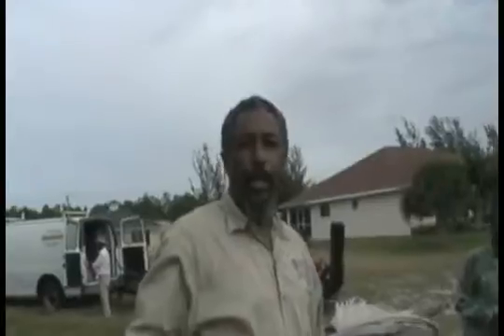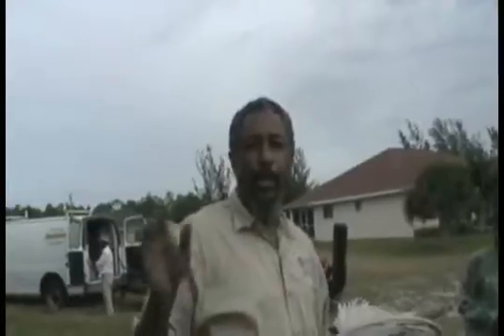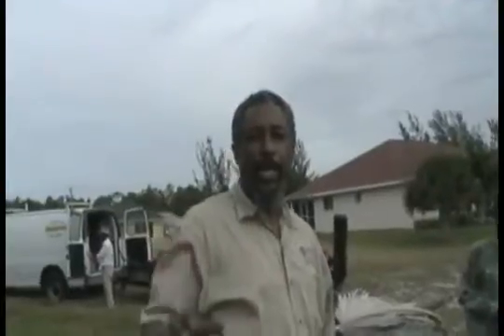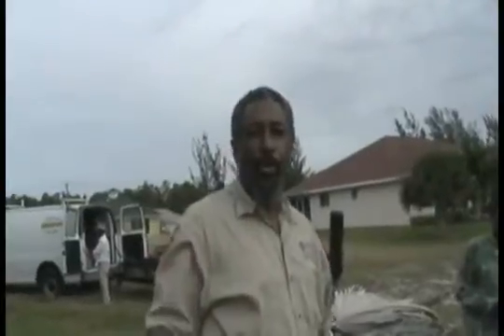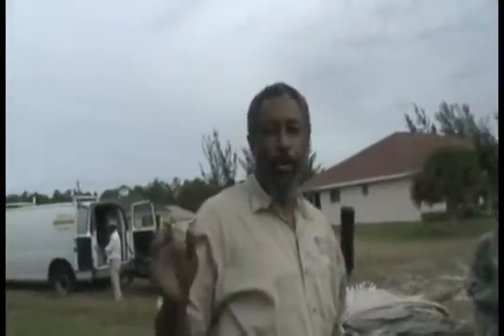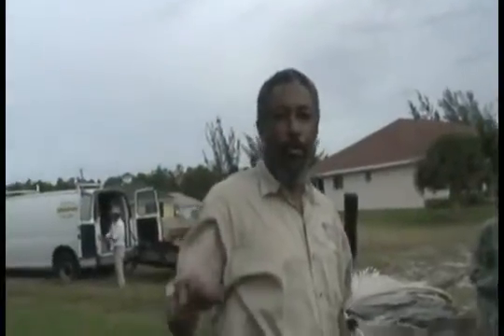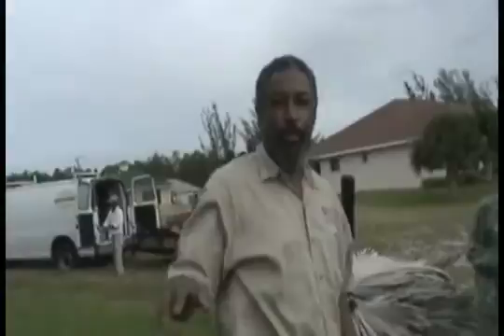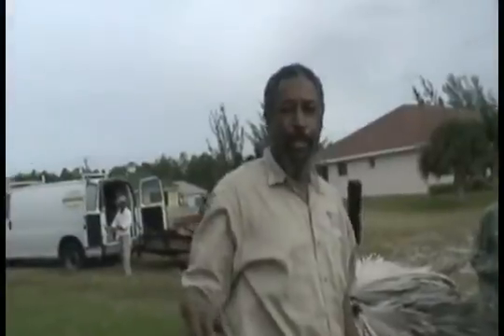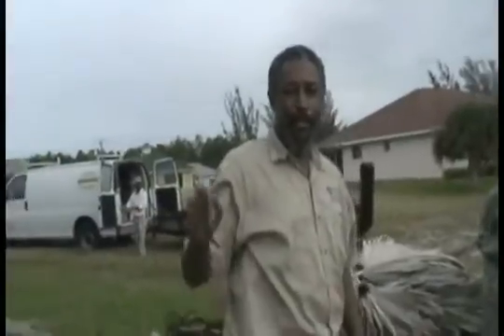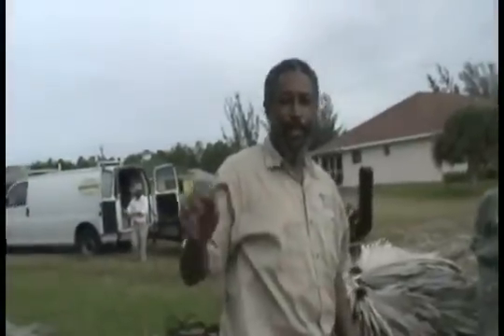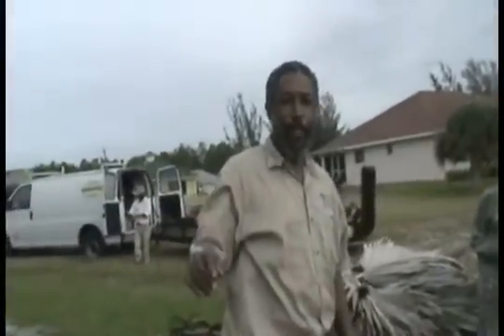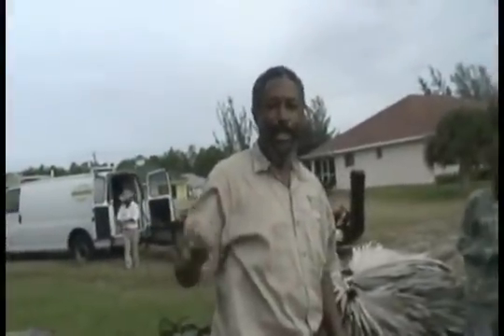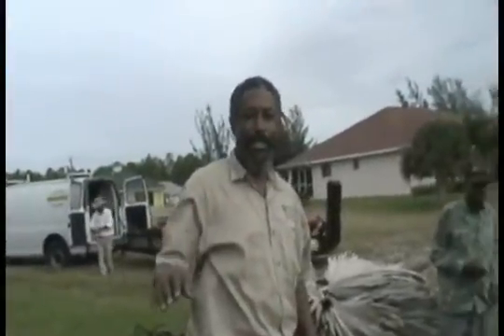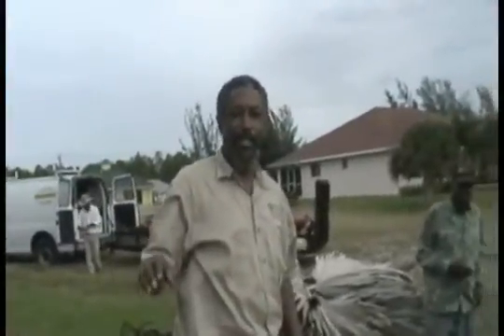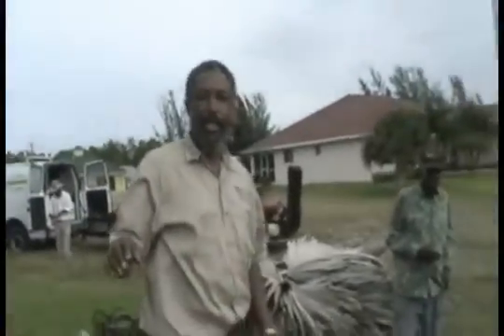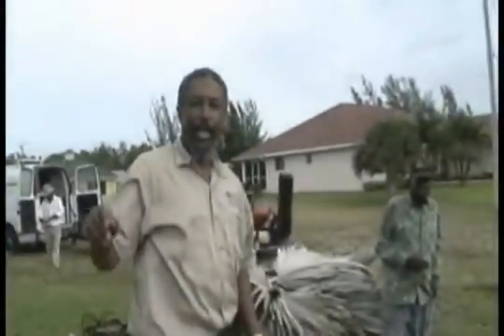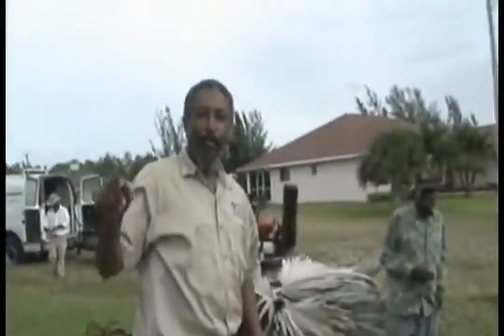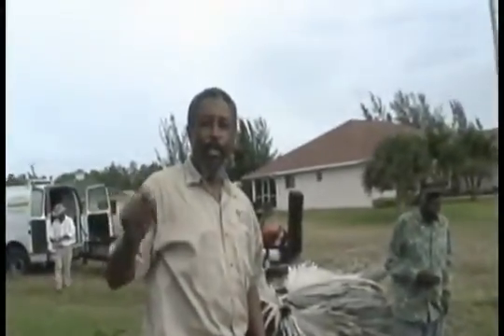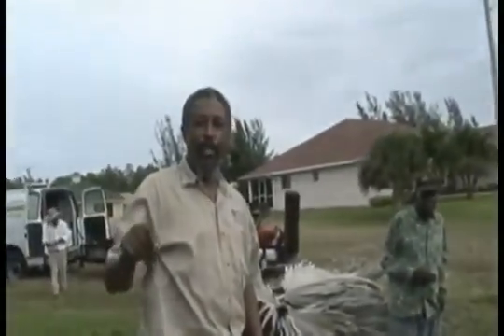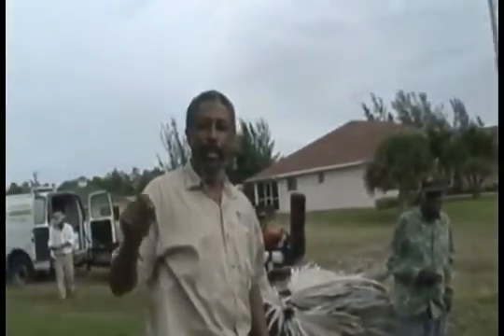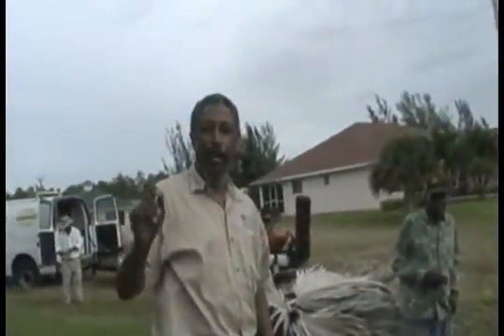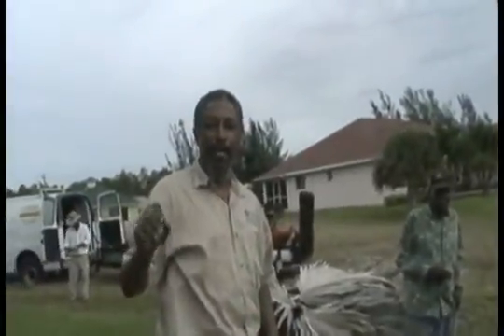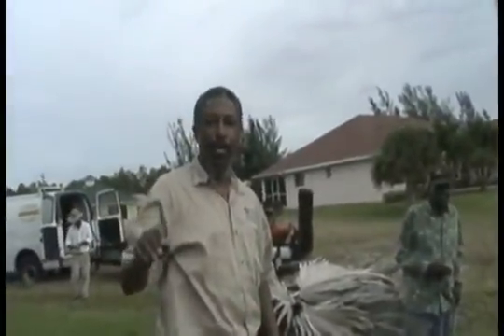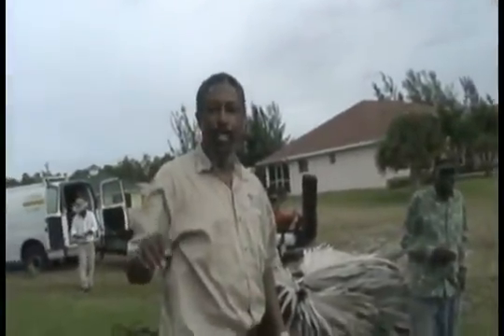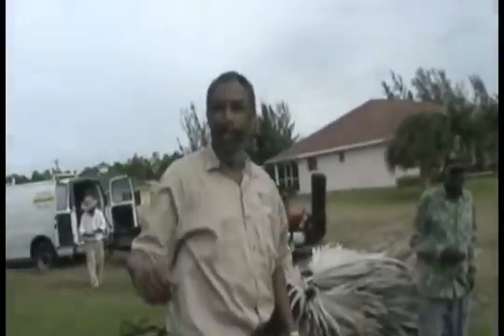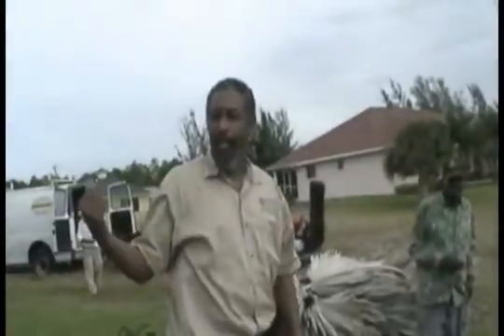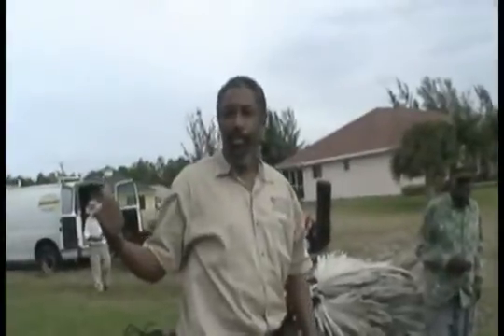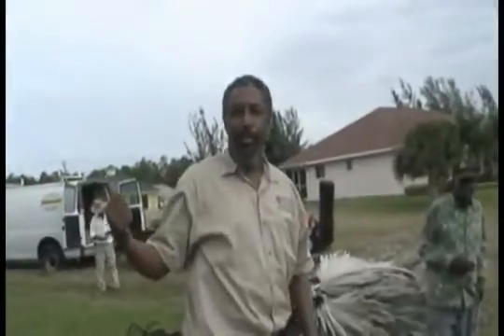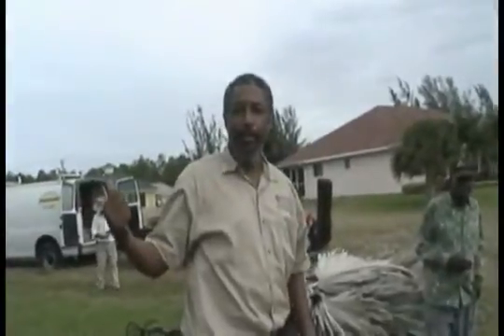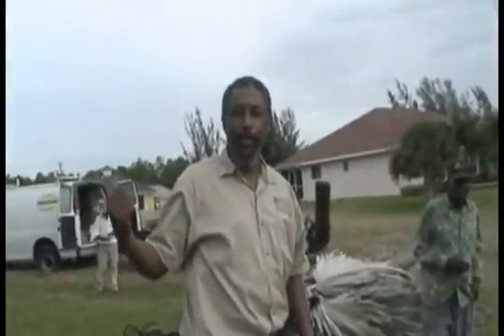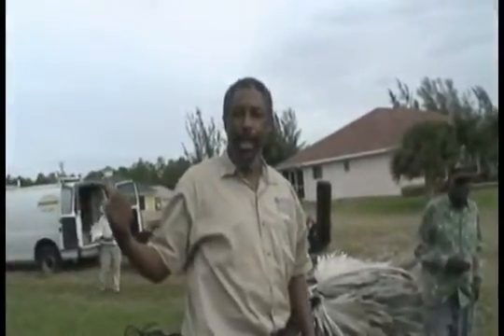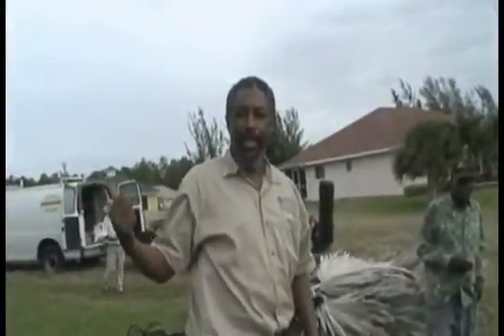I want to thank the homeowner, the crew, and everyone else. This is Stephen Brown, Lee County Extension. We'll see you at another plant location, because there's always something new in the landscape.